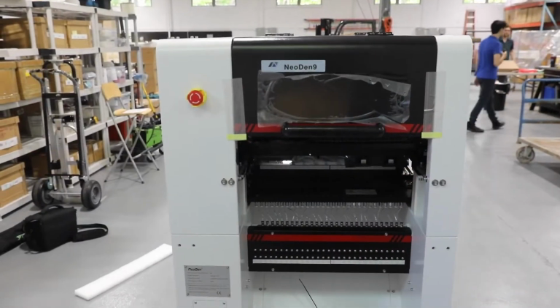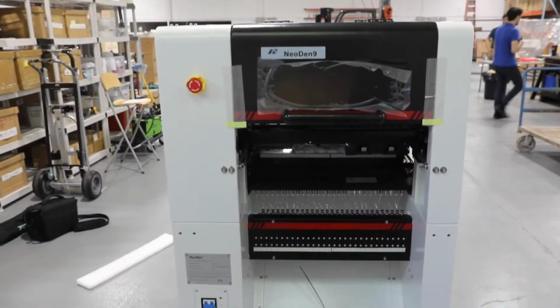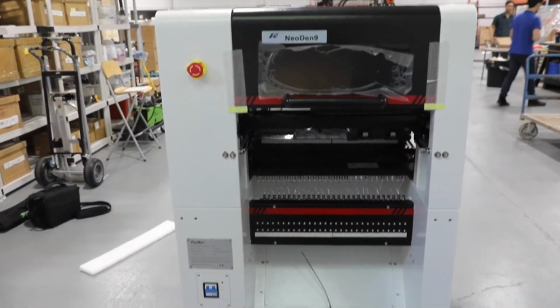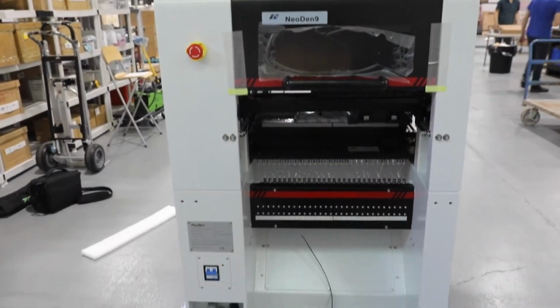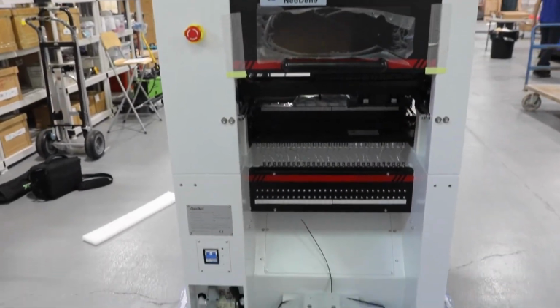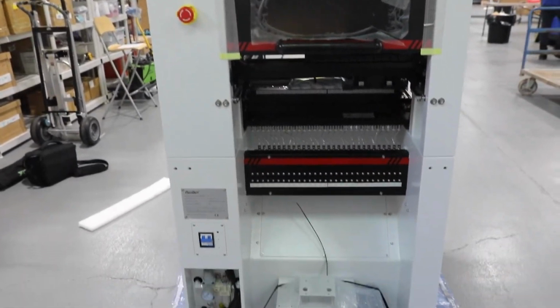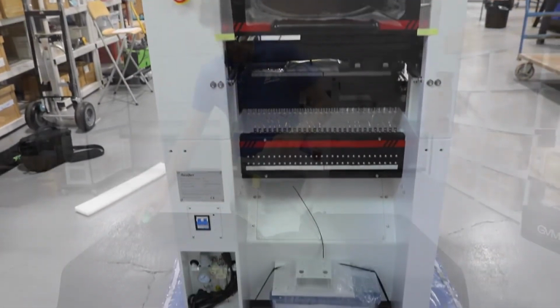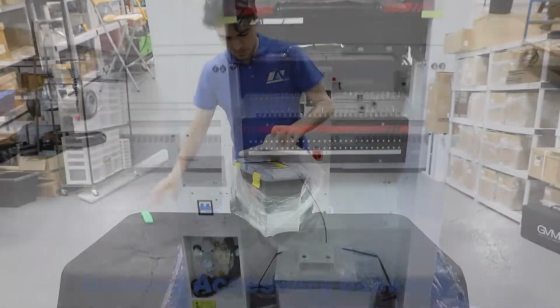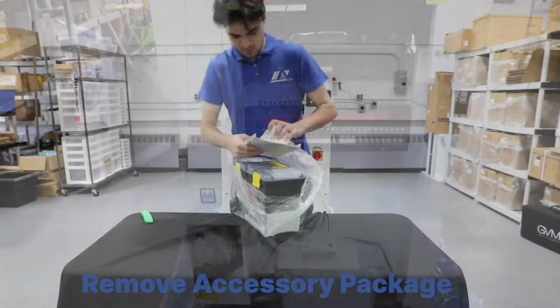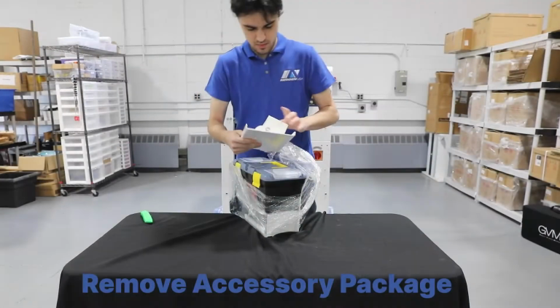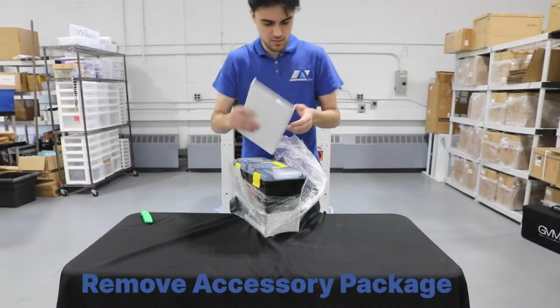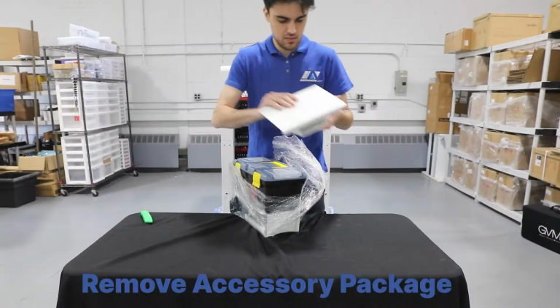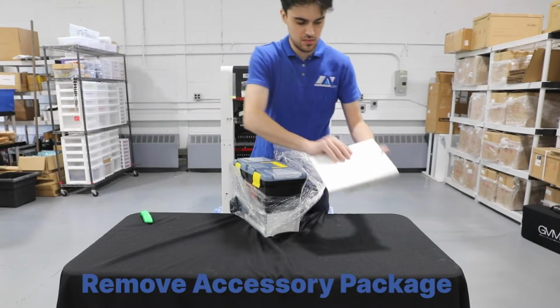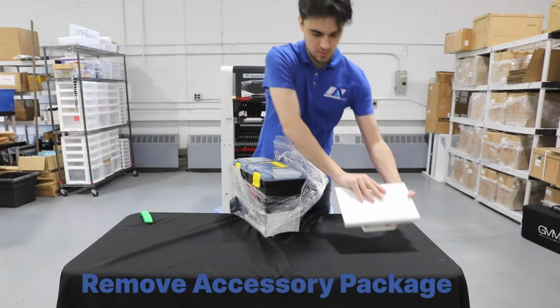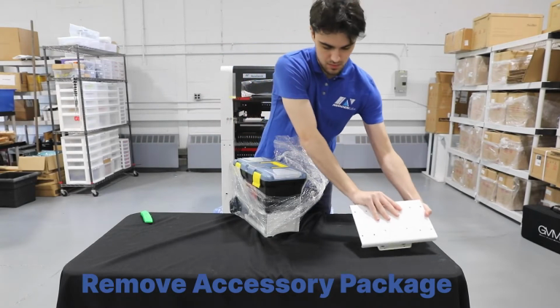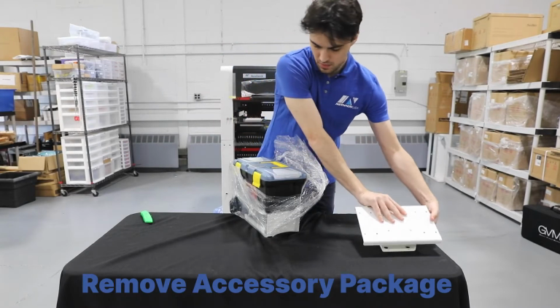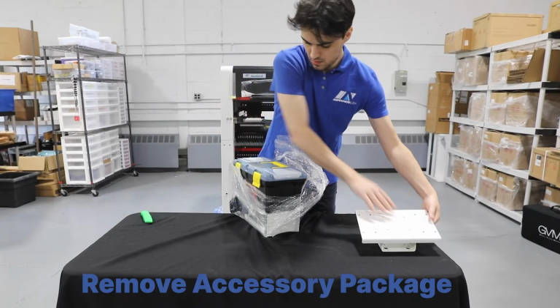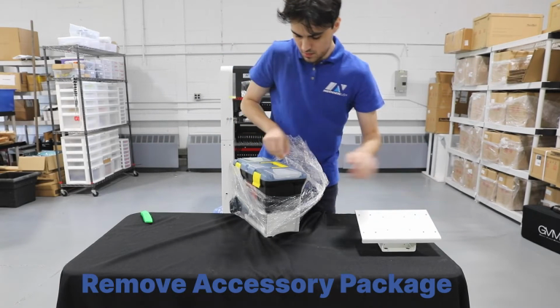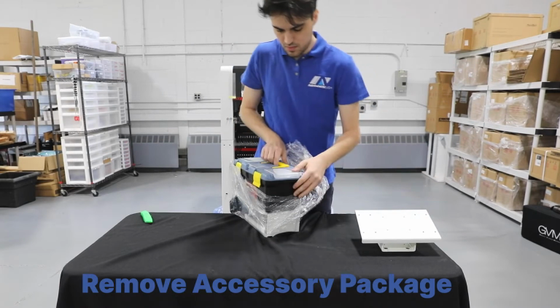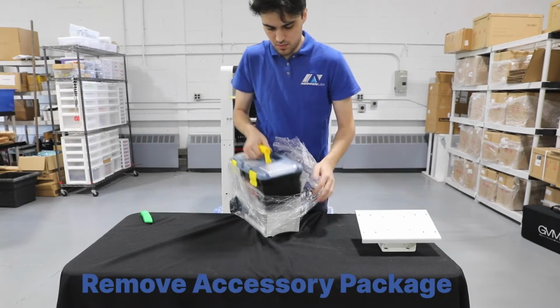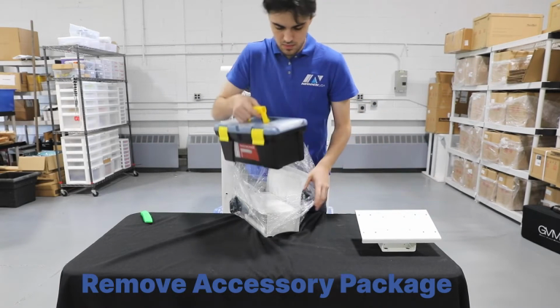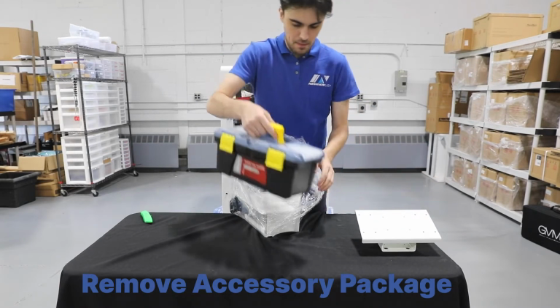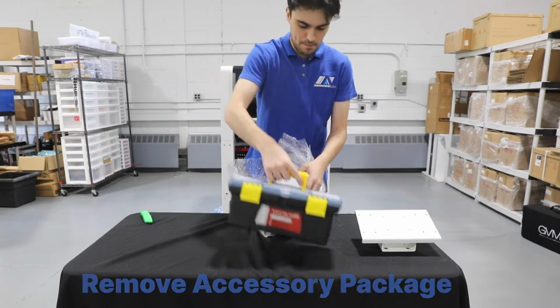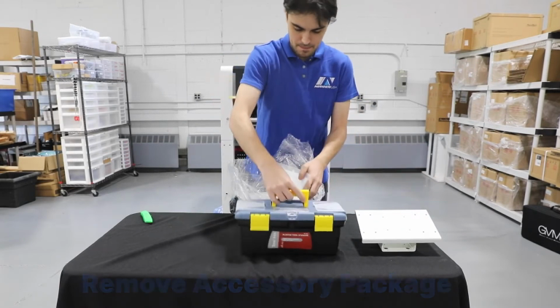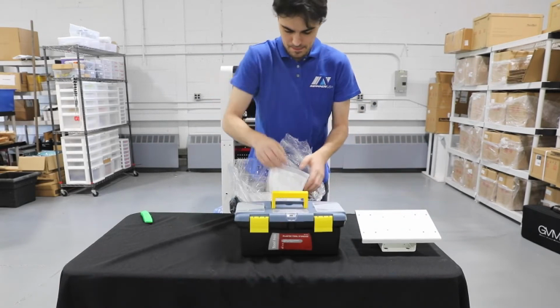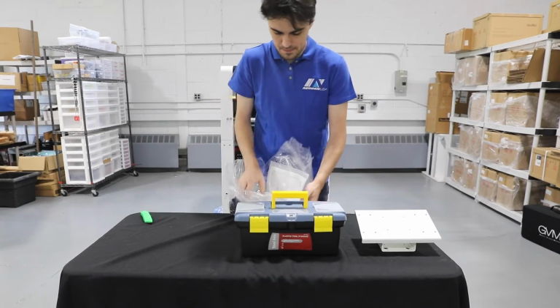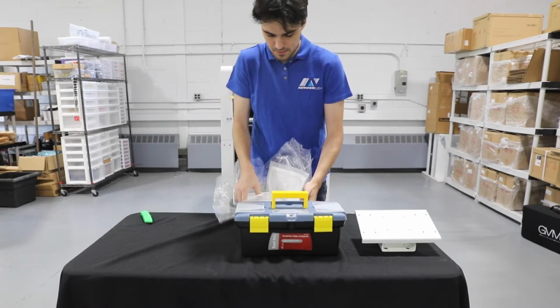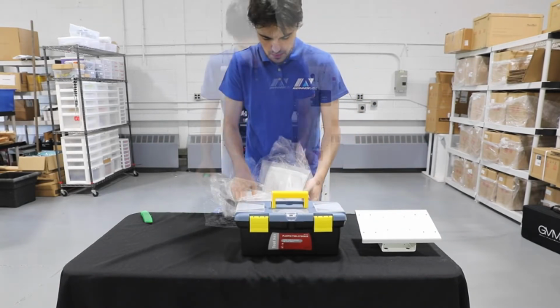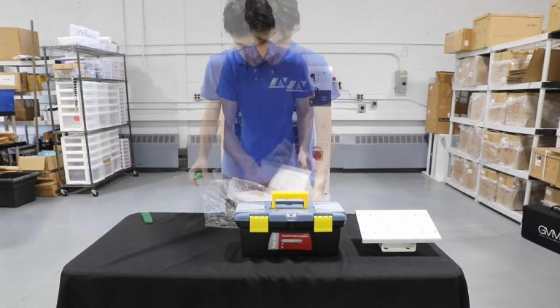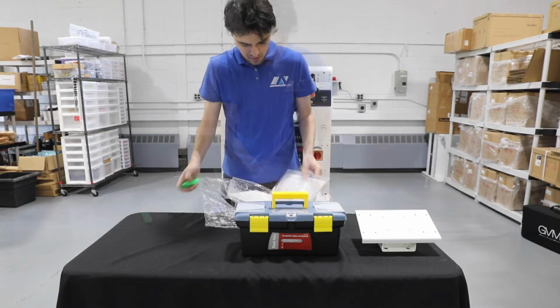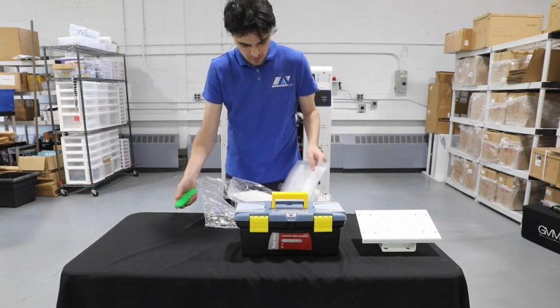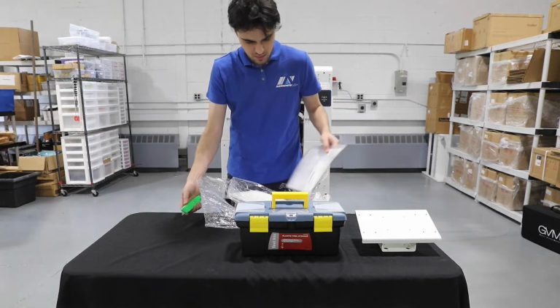The accessory package can be found on the opposite side of the machine. In this, you'll find your monitor mount, toolbox, certification, keyboard mount, and emergency light.